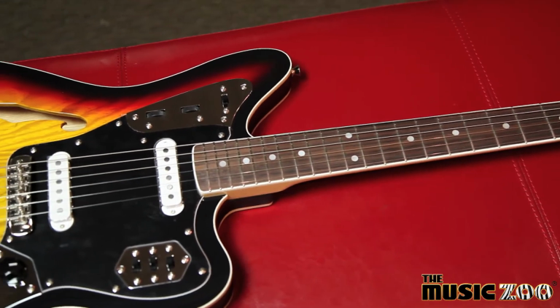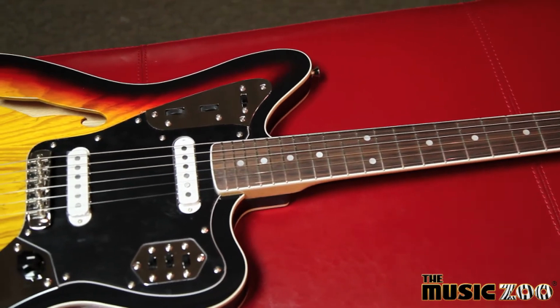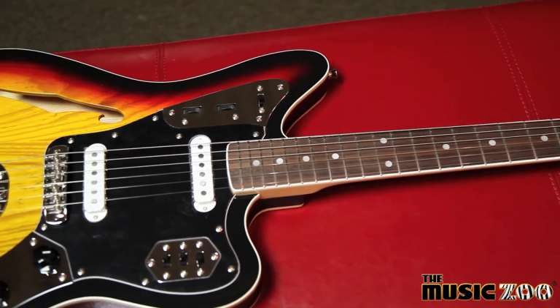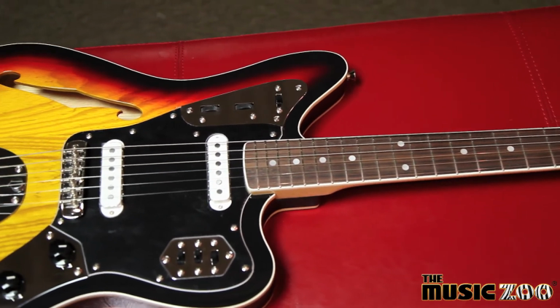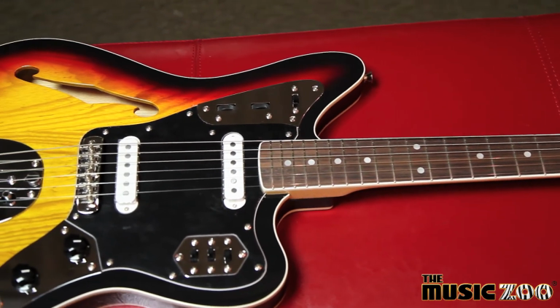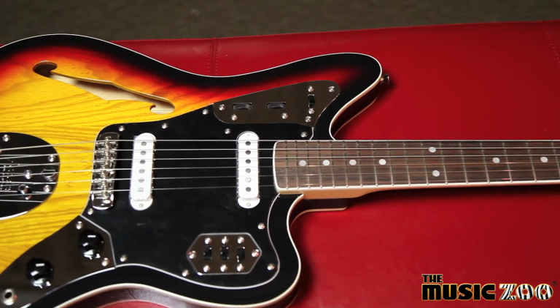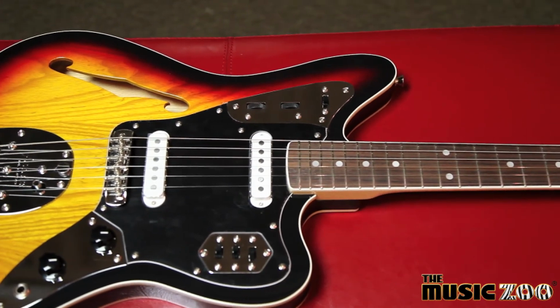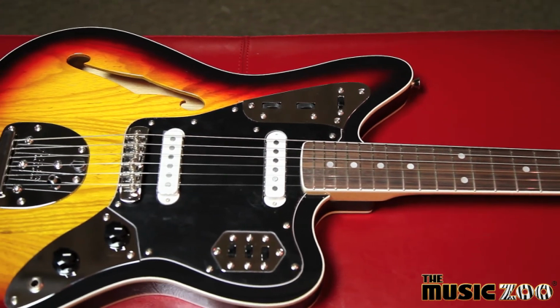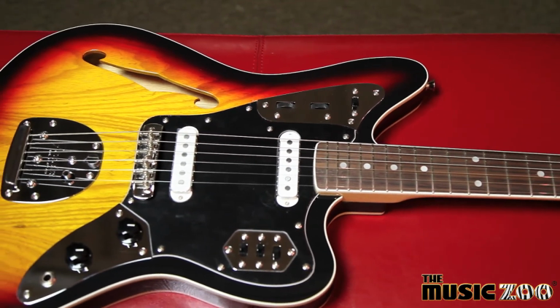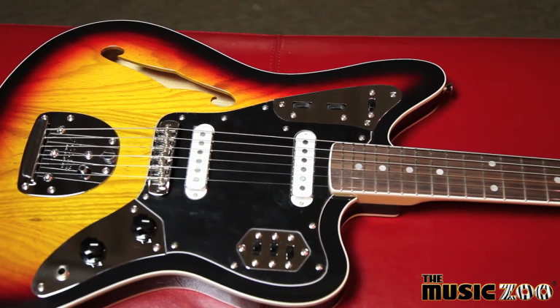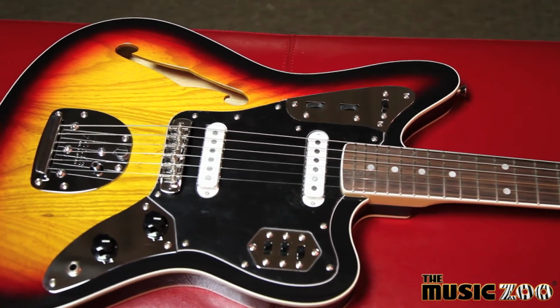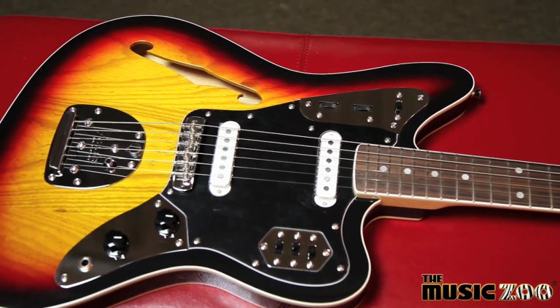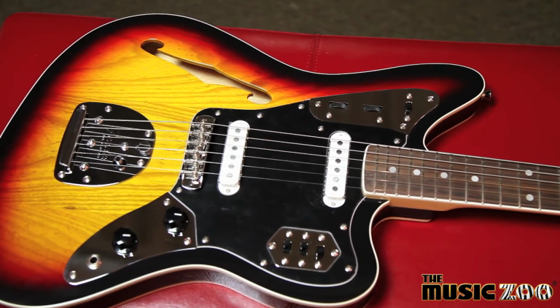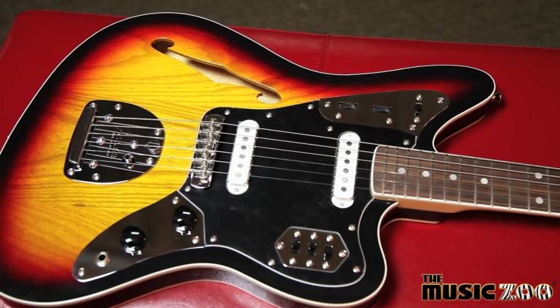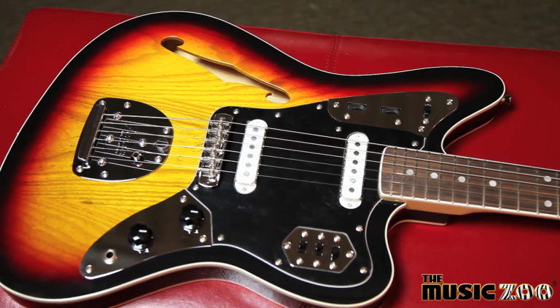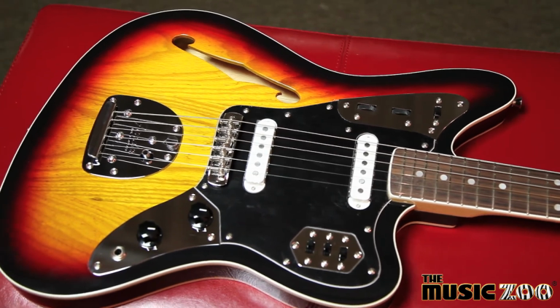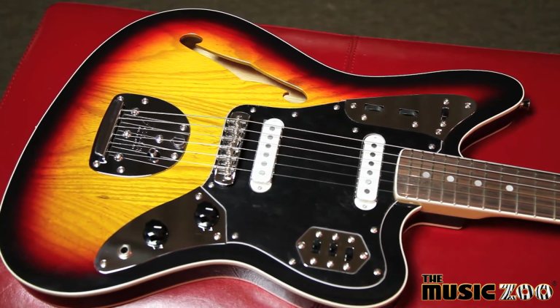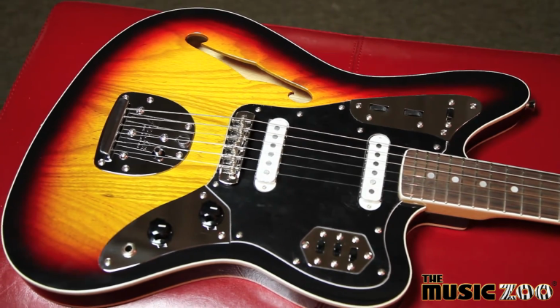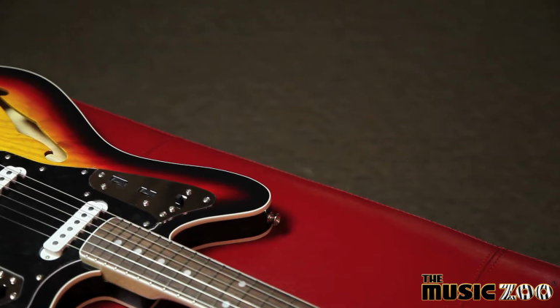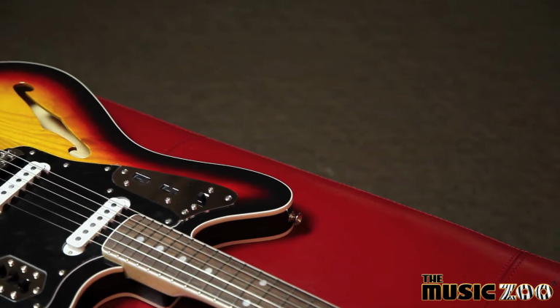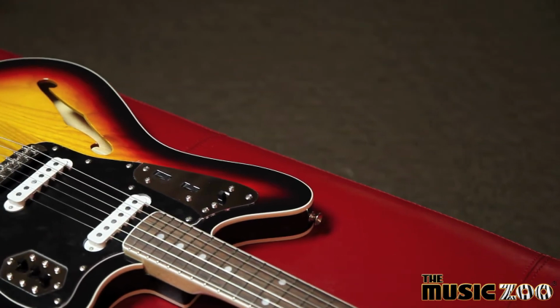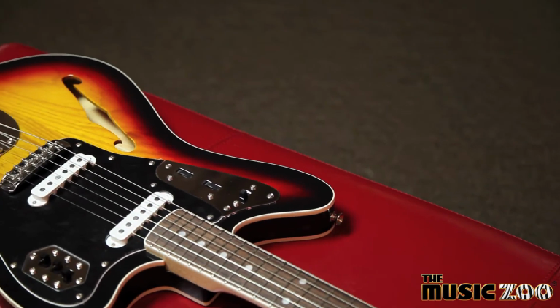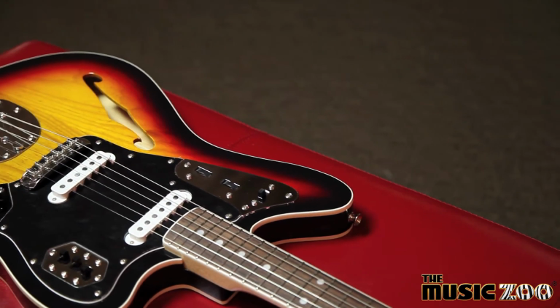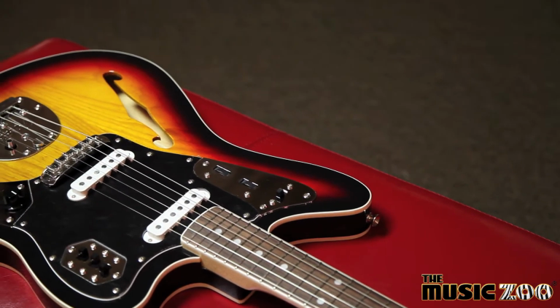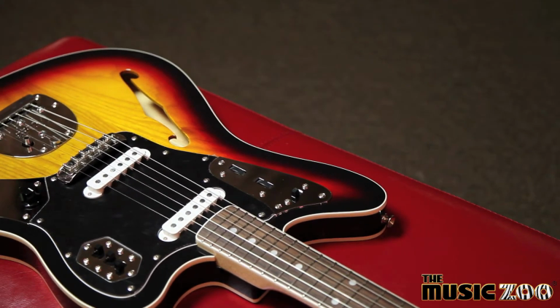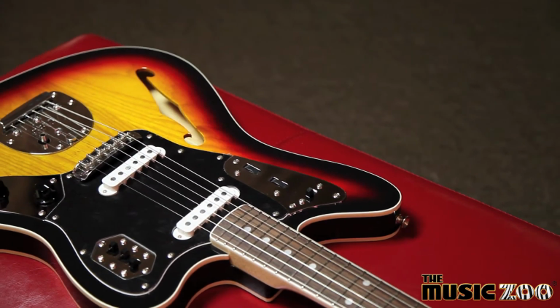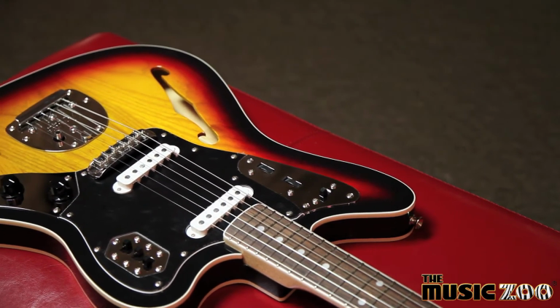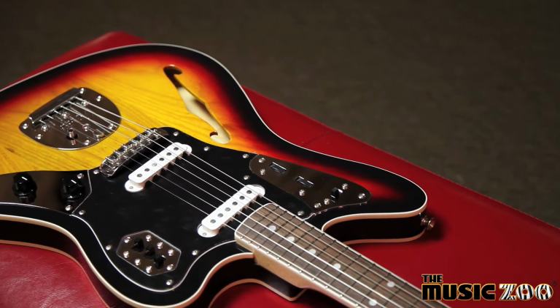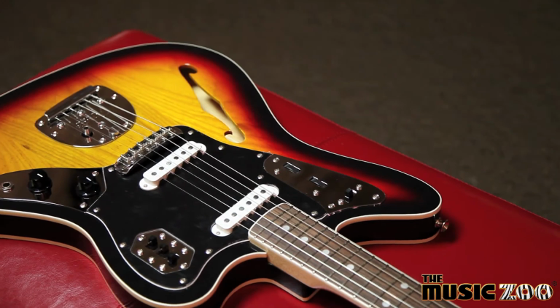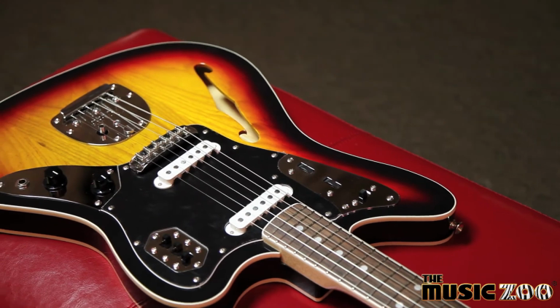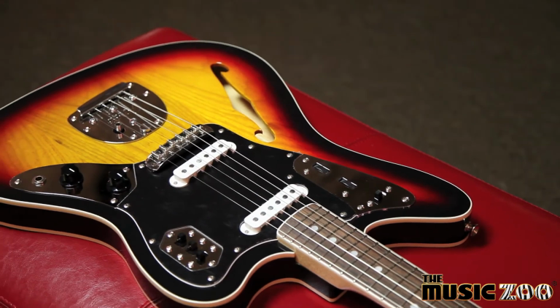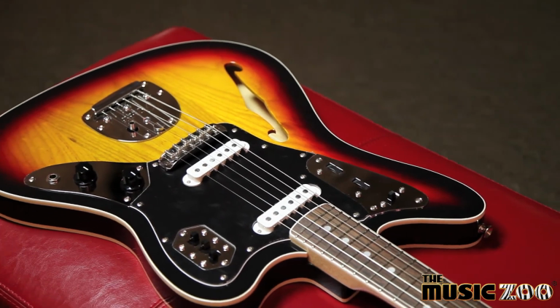Originally introduced in 1962, the Fender Jaguar's popularity exploded in the 1990s with bands like Nirvana, the Red Hot Chili Peppers, Bush, and the Pixies.